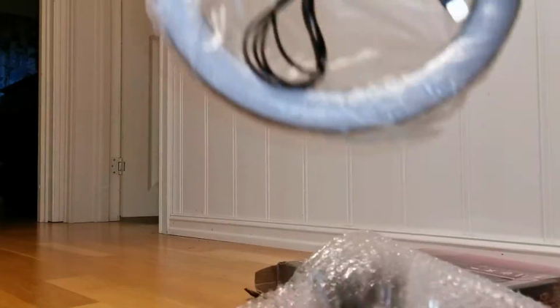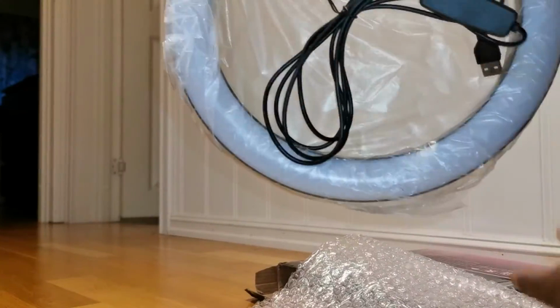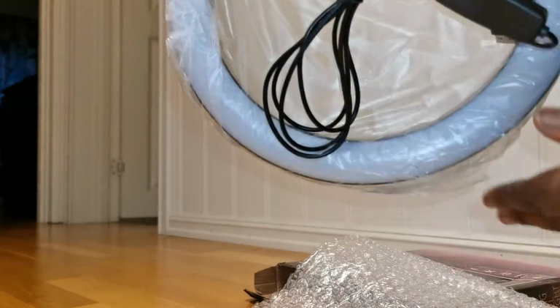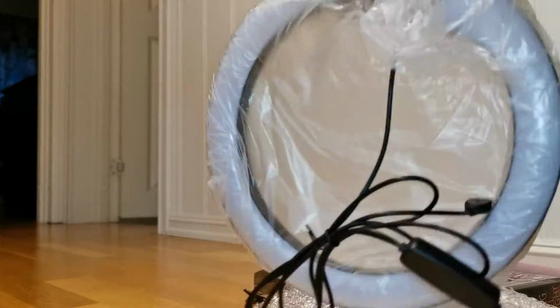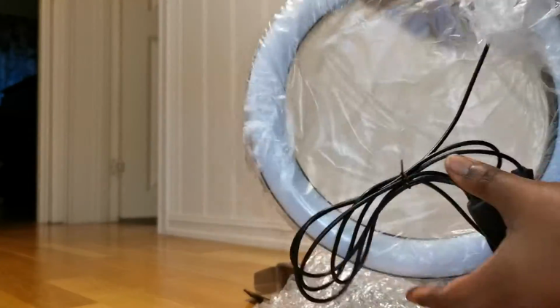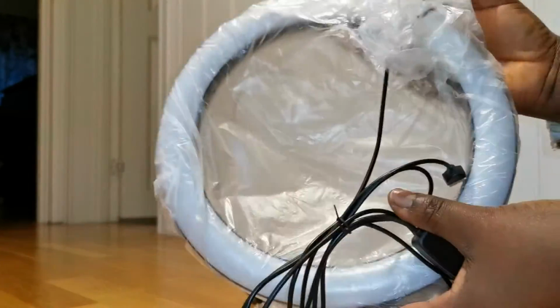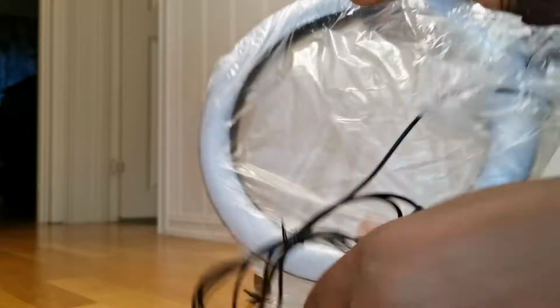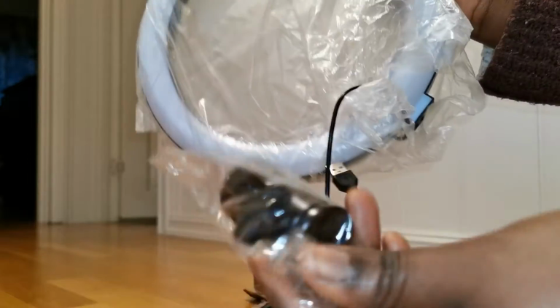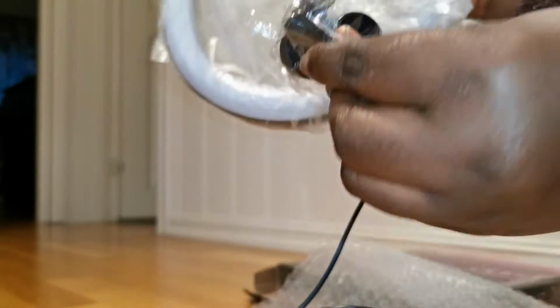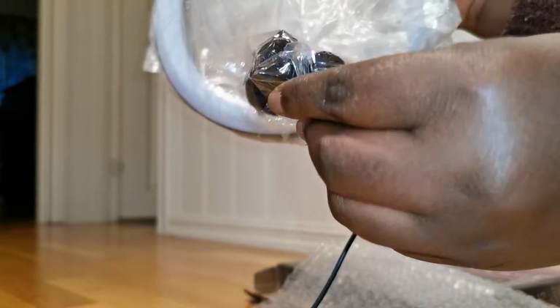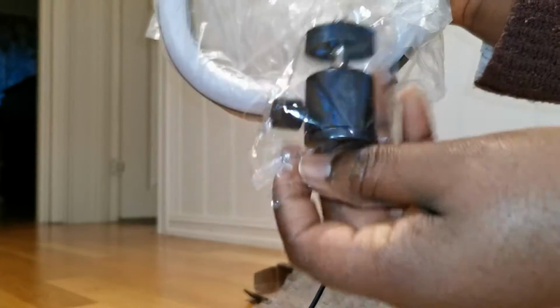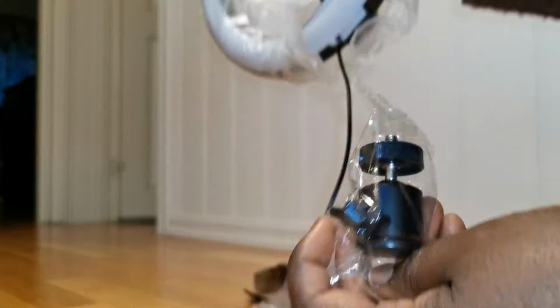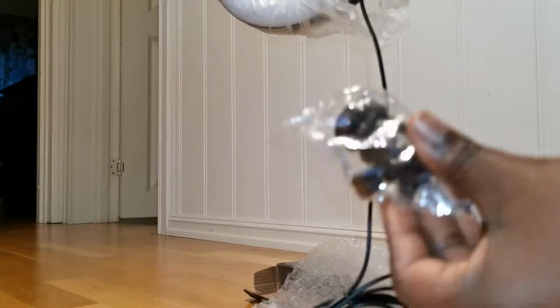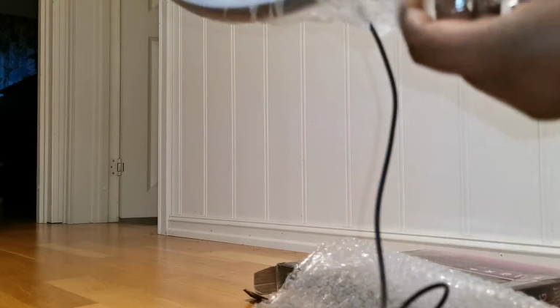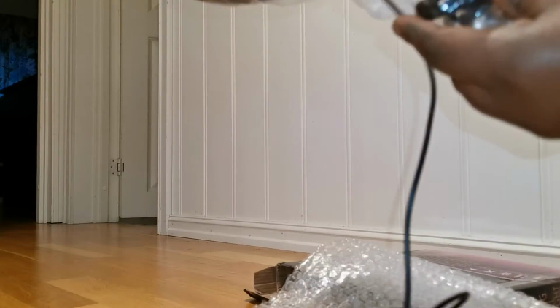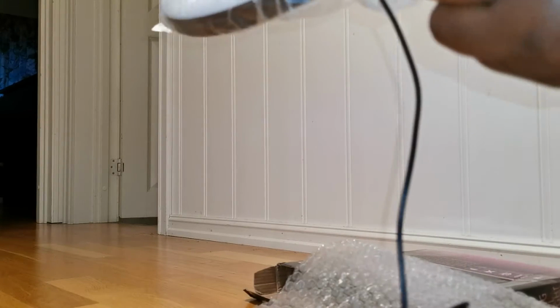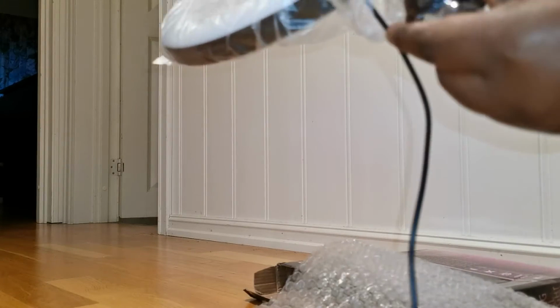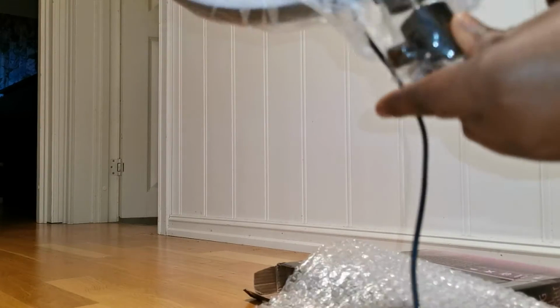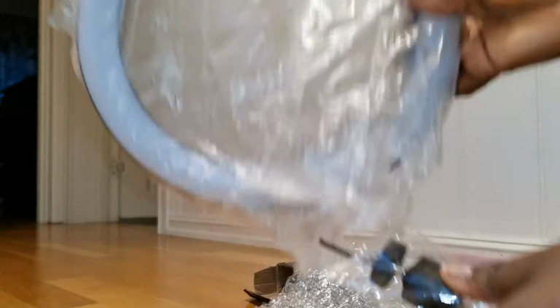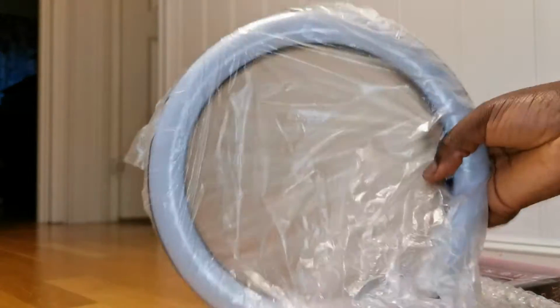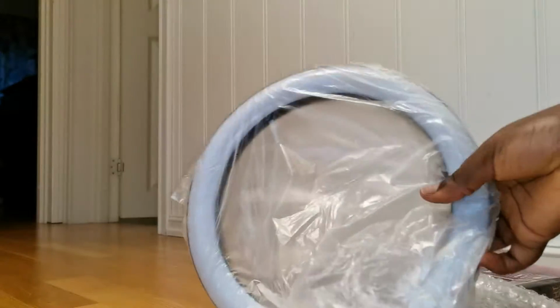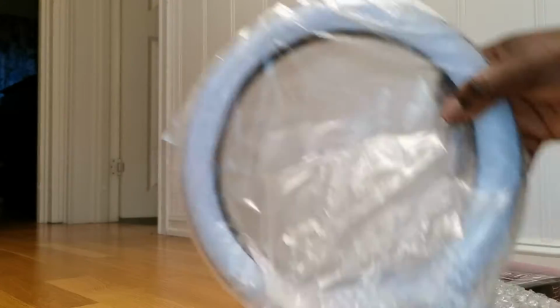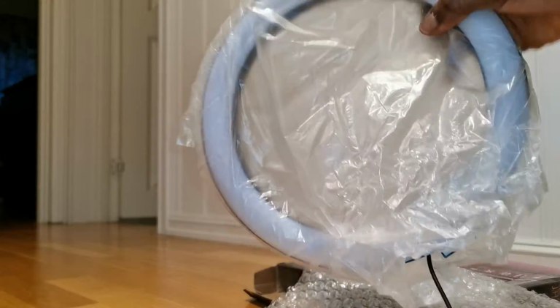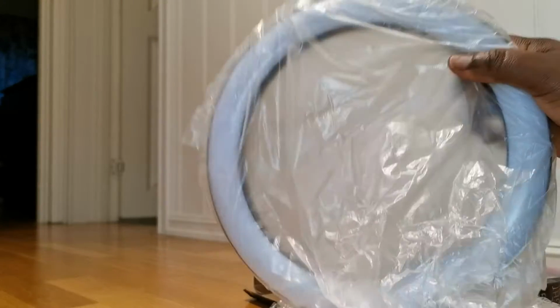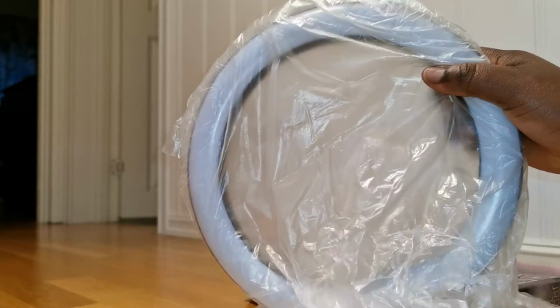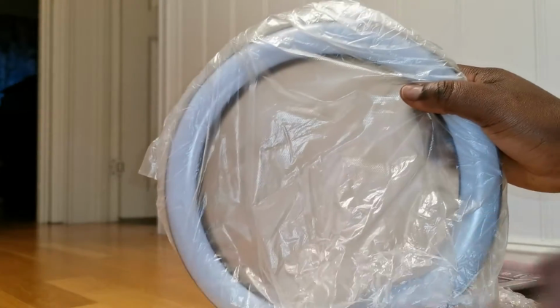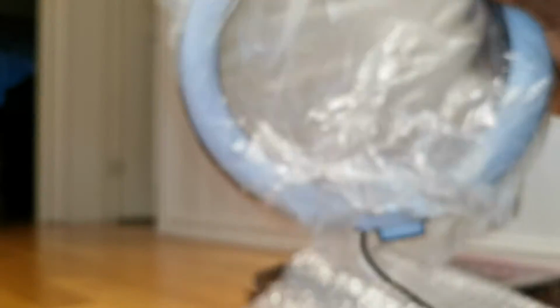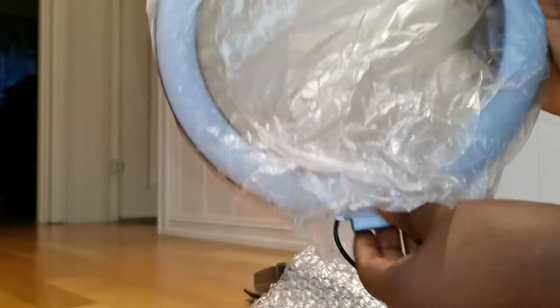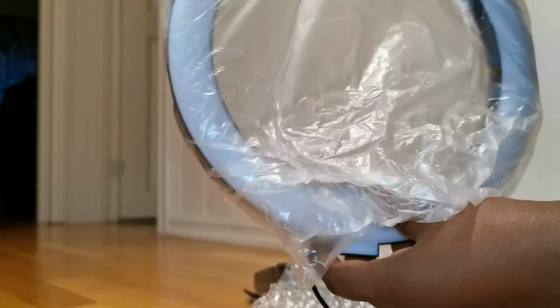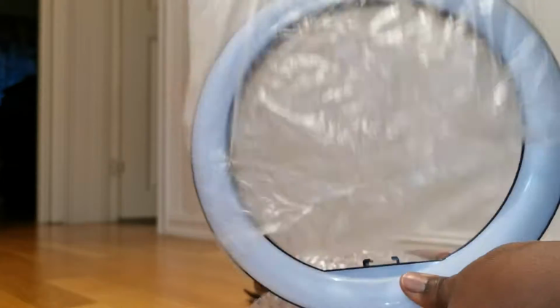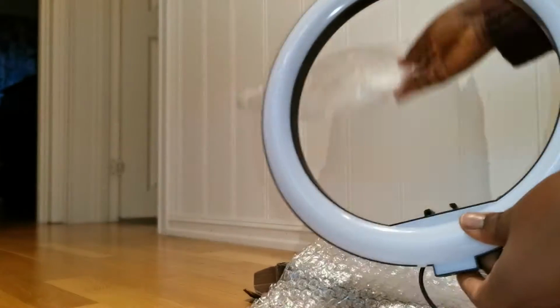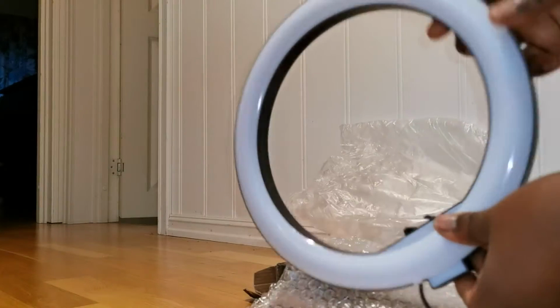You can see the box here — it's the ring fill light. This light has three different colors, and I'm going to show you how it works.